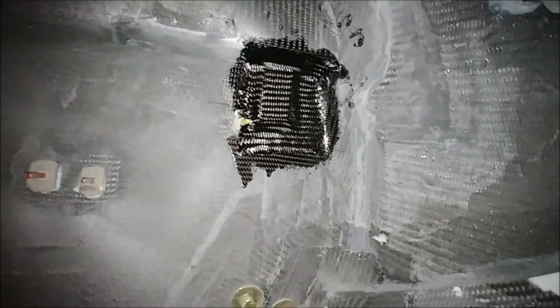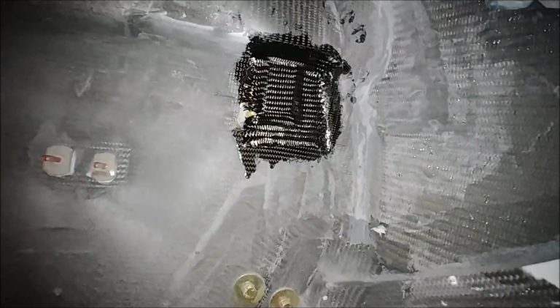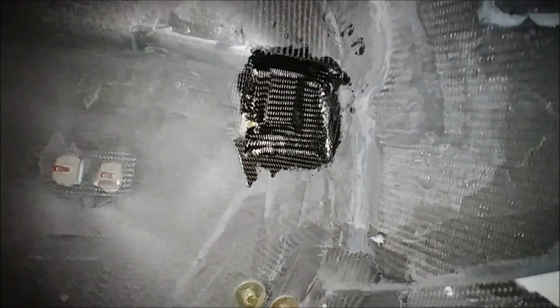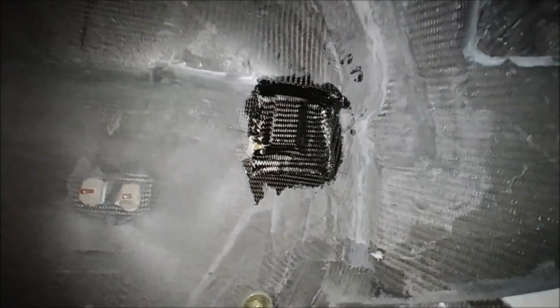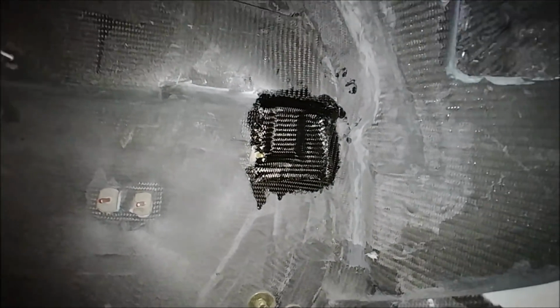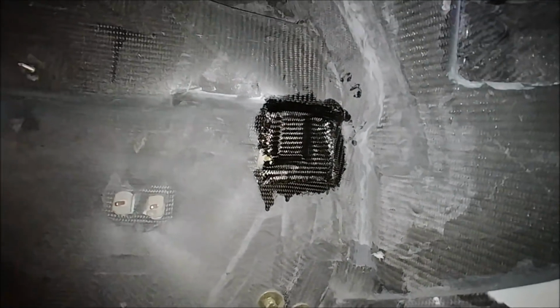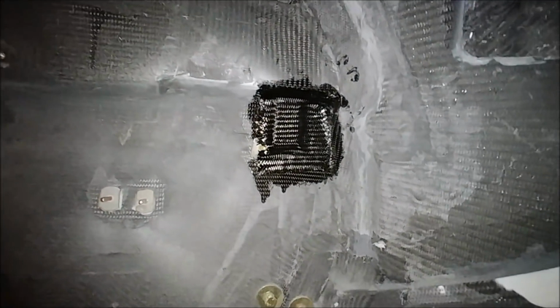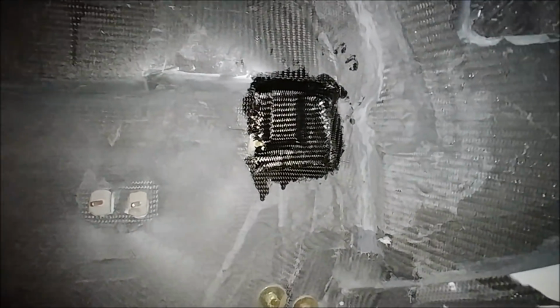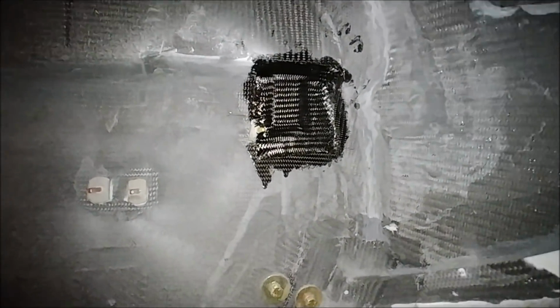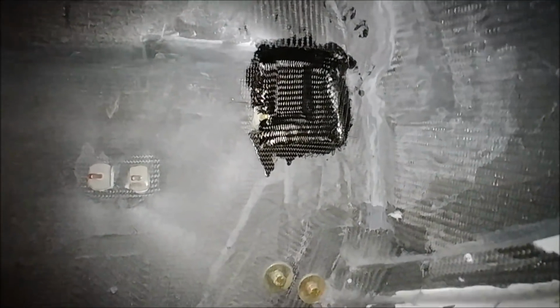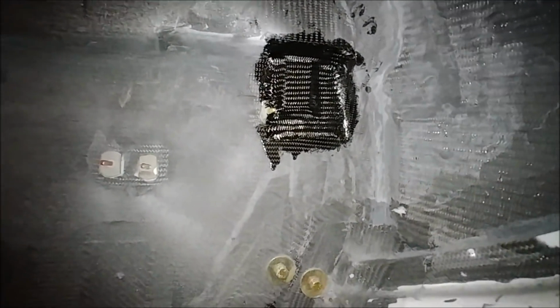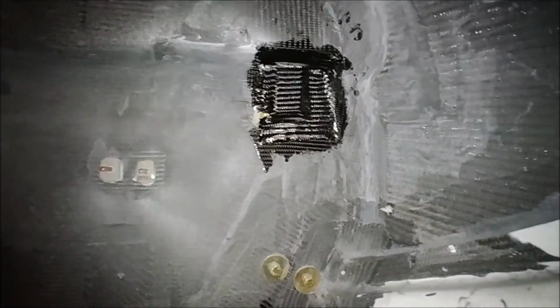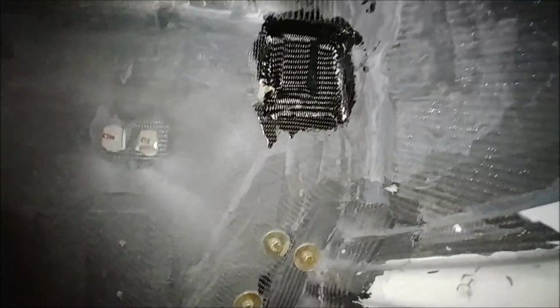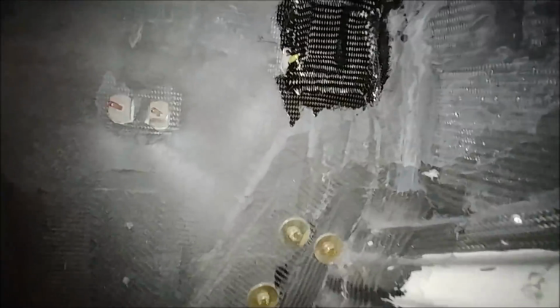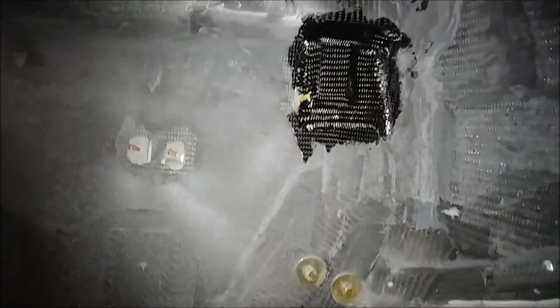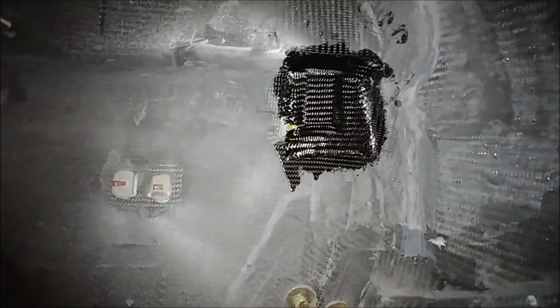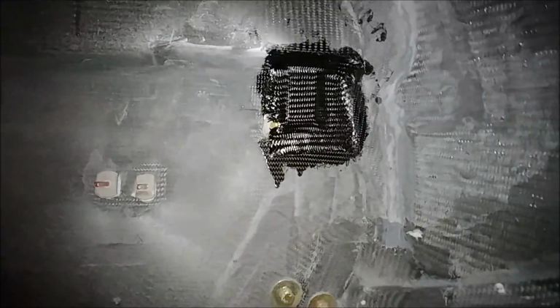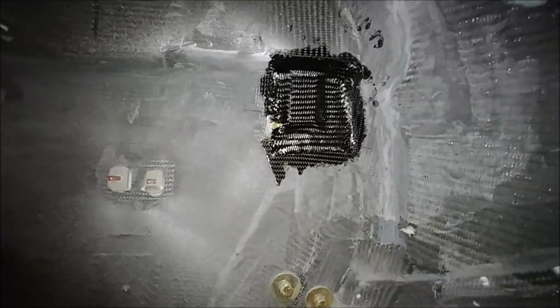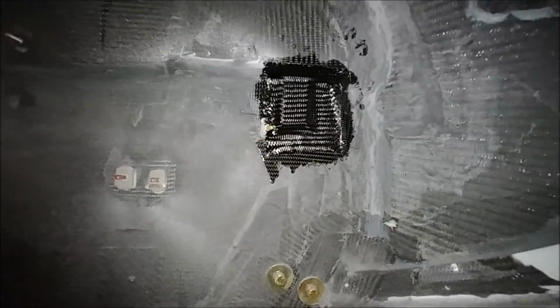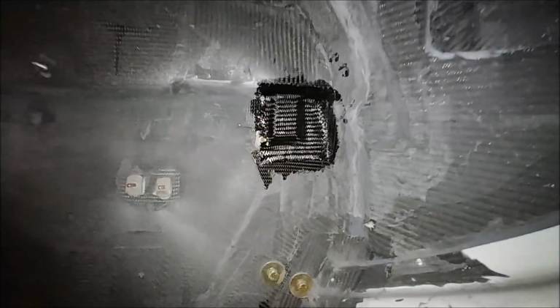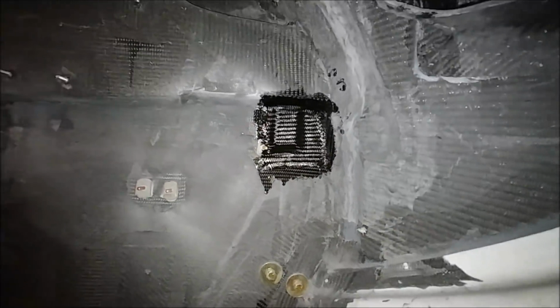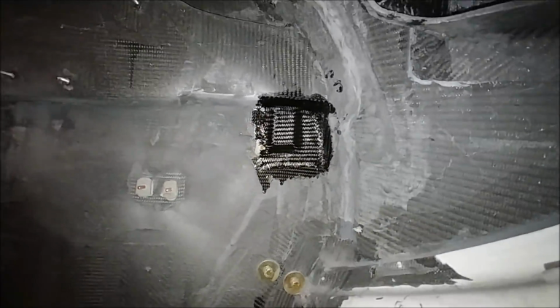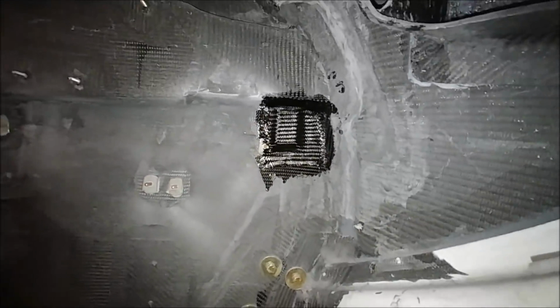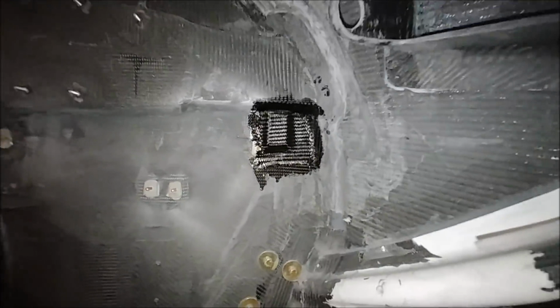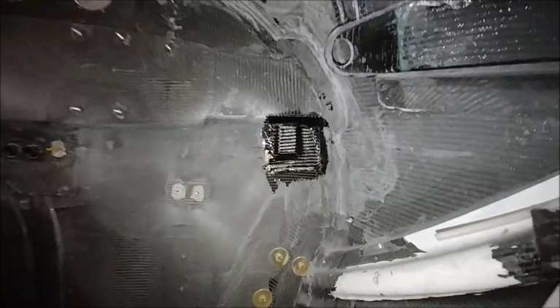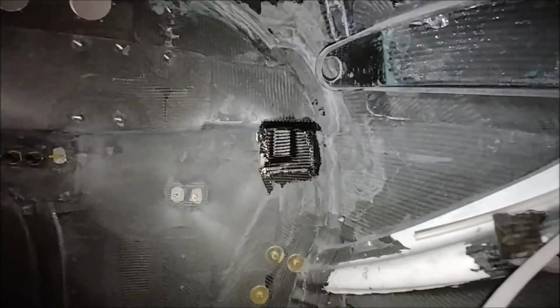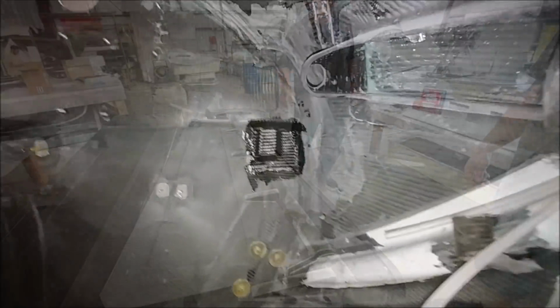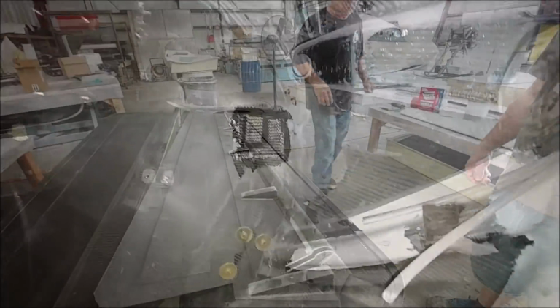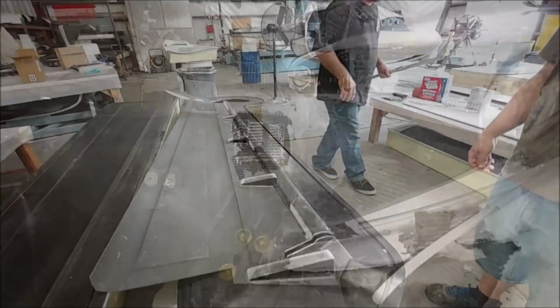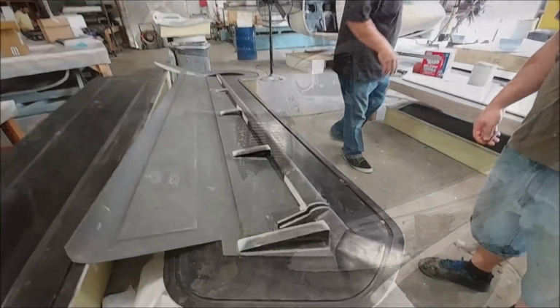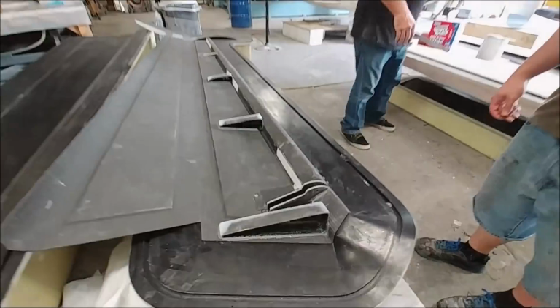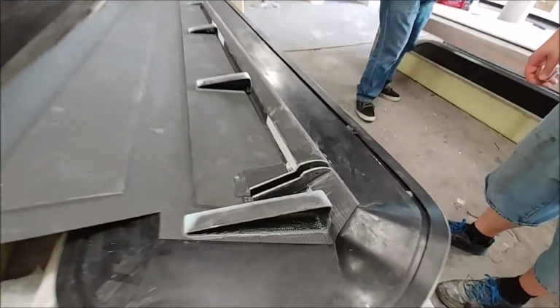Up front, the same thing is going on there — just one layup over the hard points for the elevator torque tube where those brackets were put in last time.